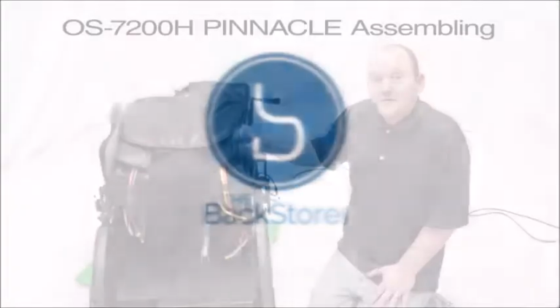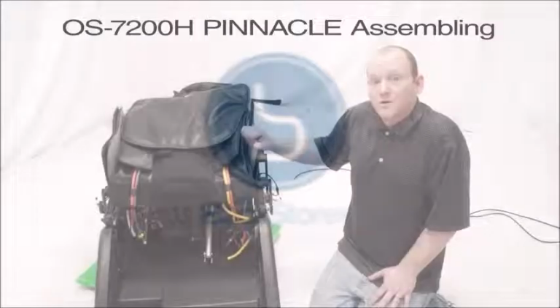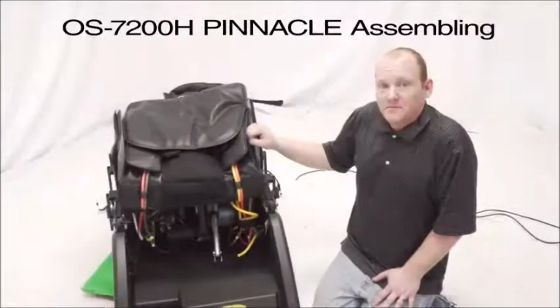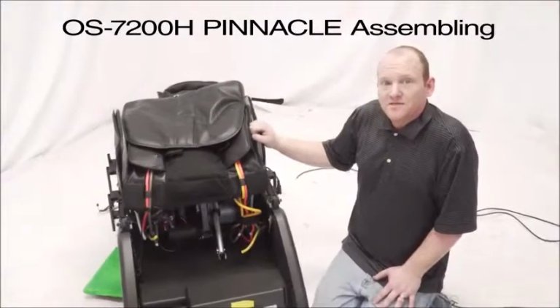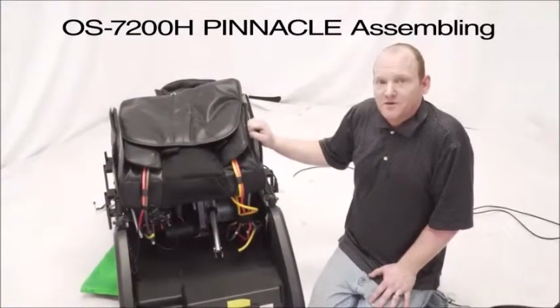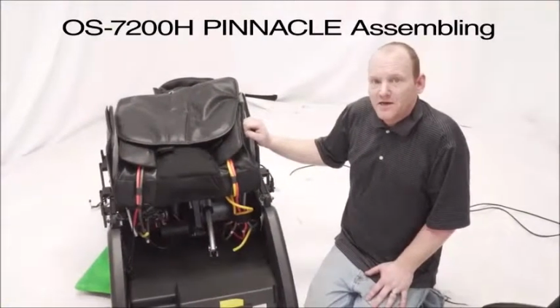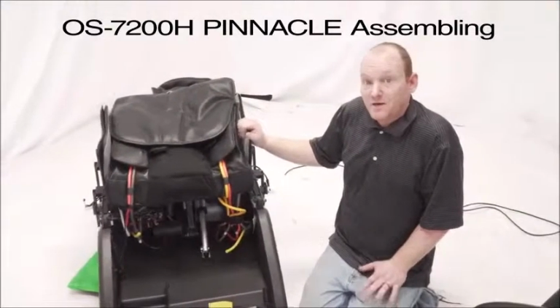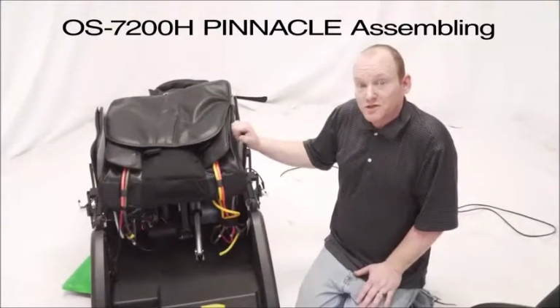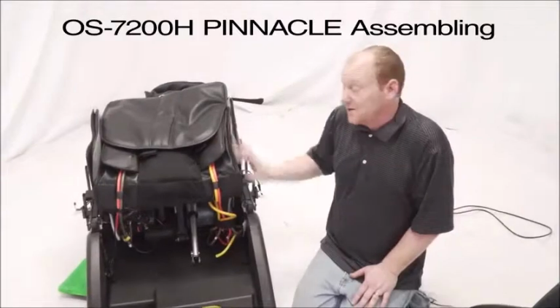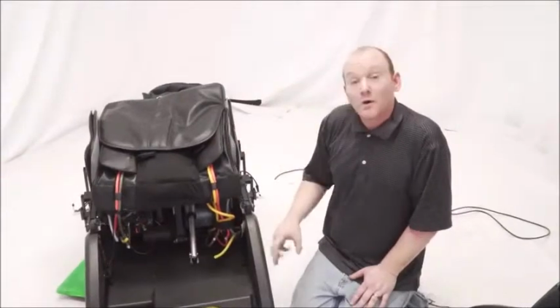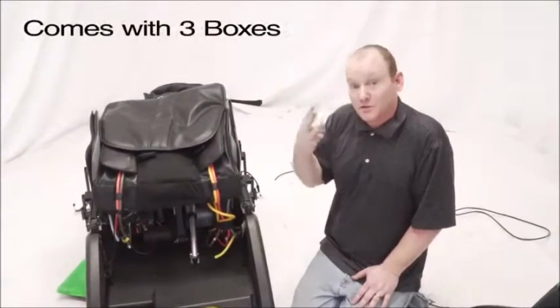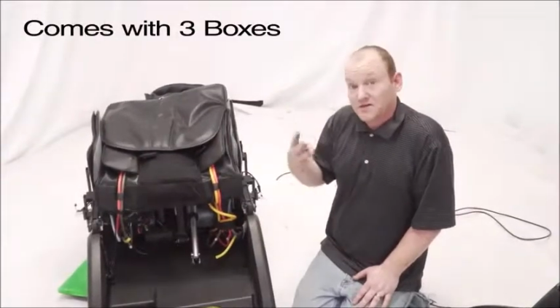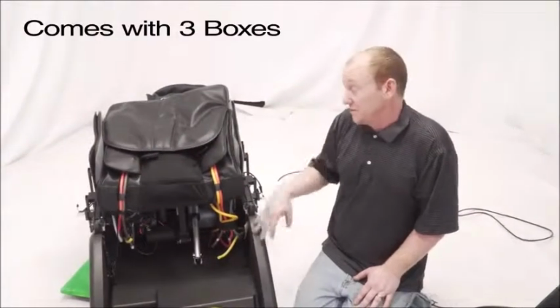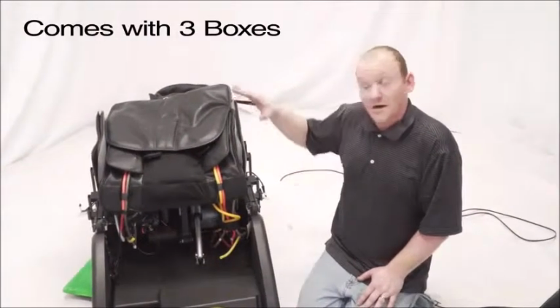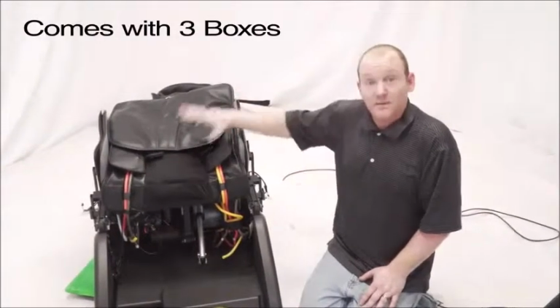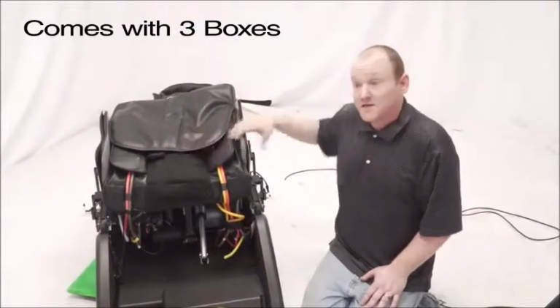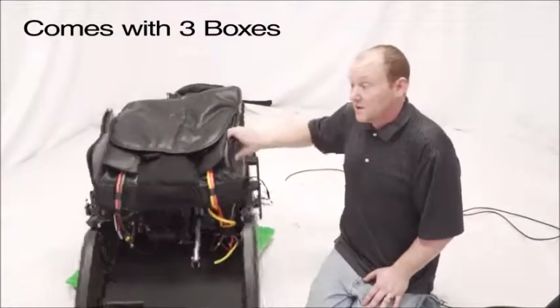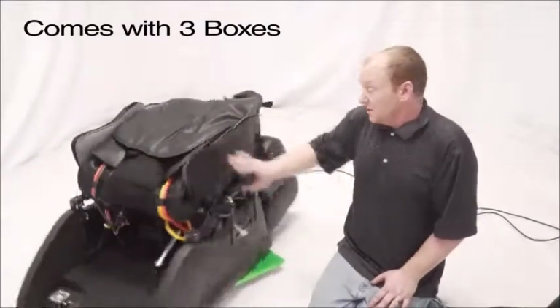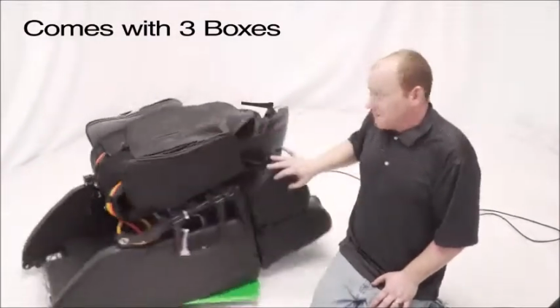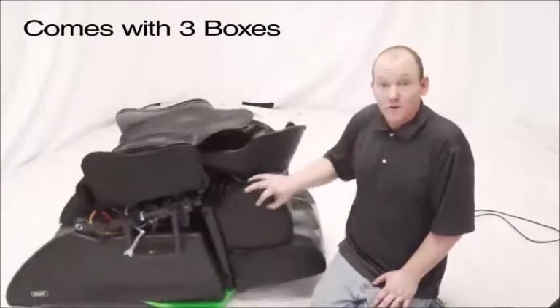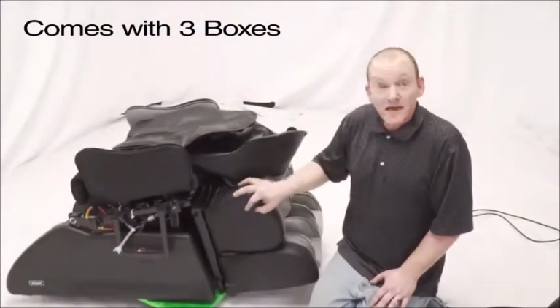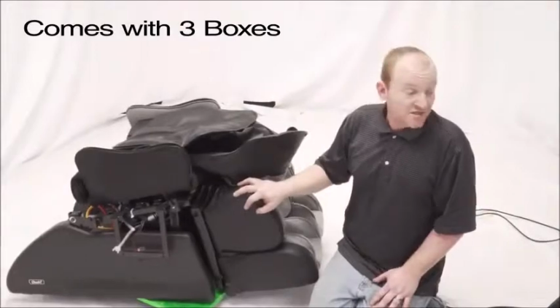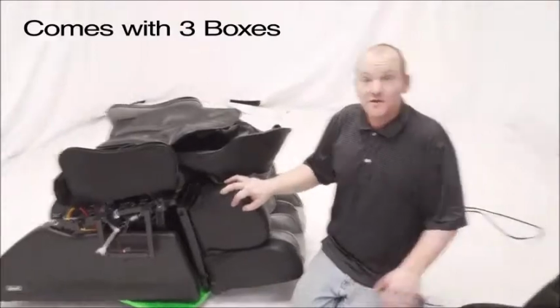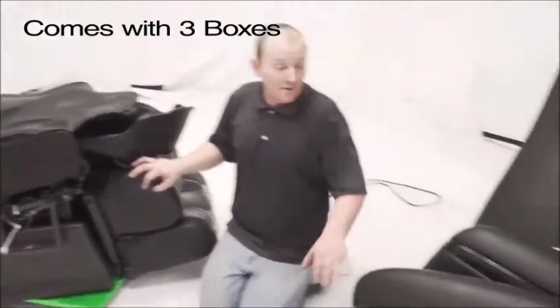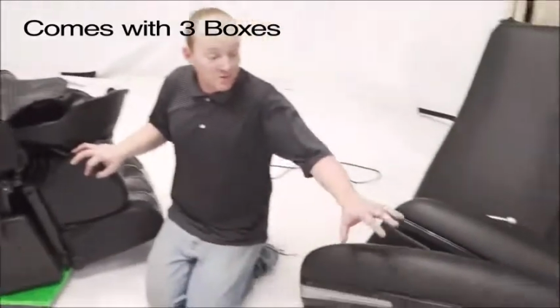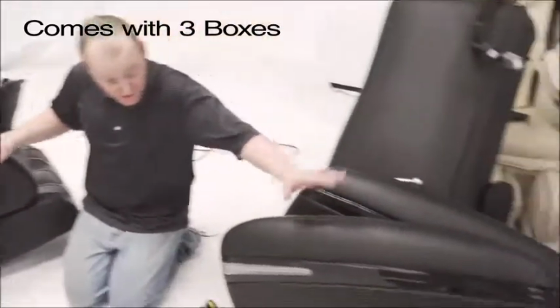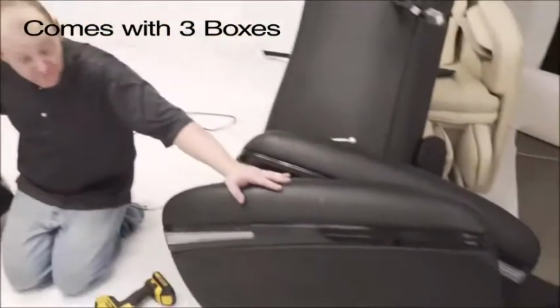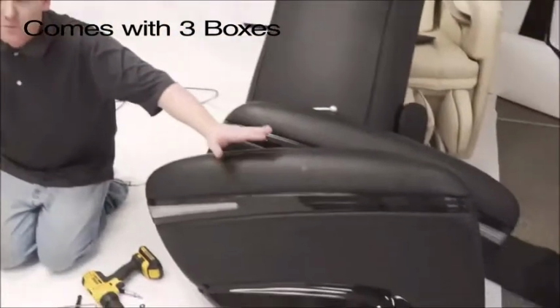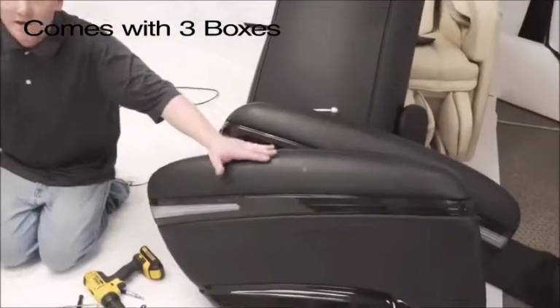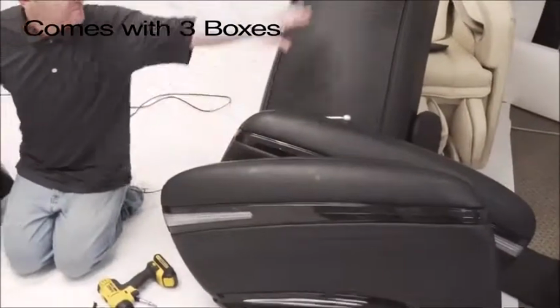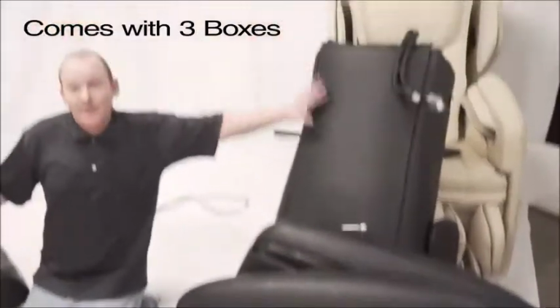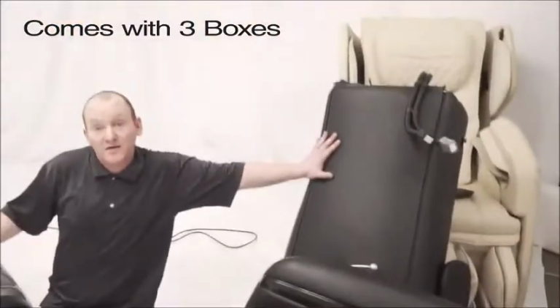Today we will be assembling the 7200H Pinnacle chair. It will come in three boxes. You will get the box with the base — the footrest will already be attached. Then the second box will have the arm panels and the backrest.